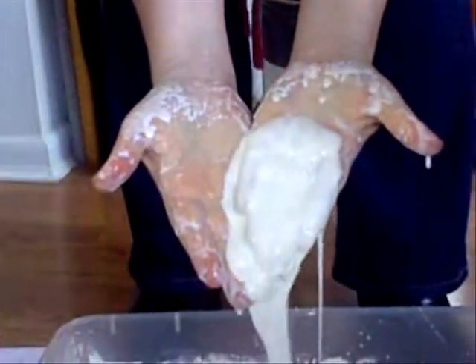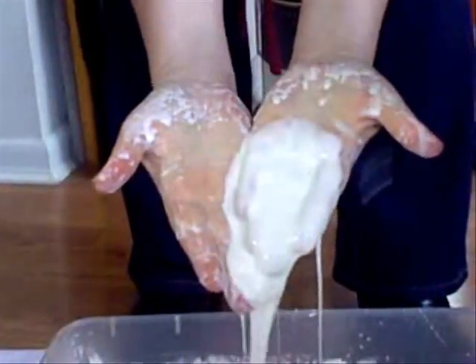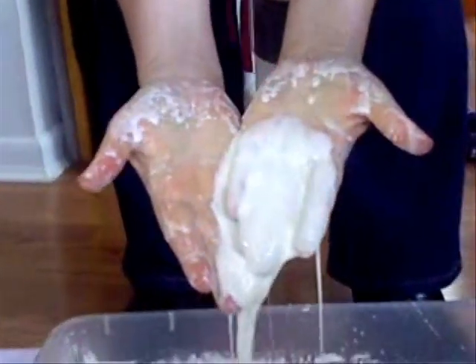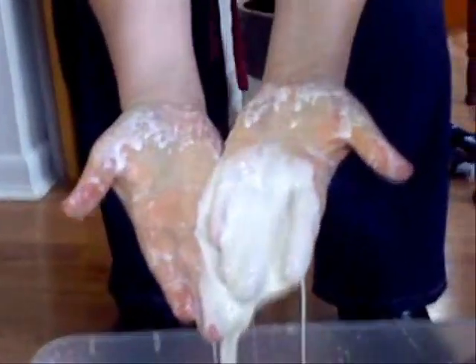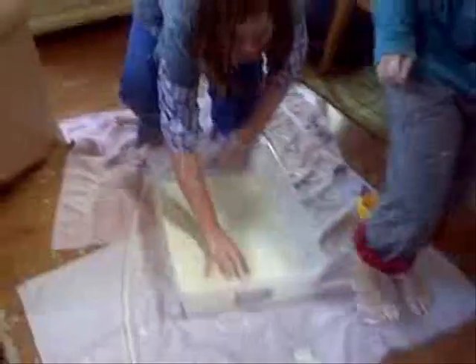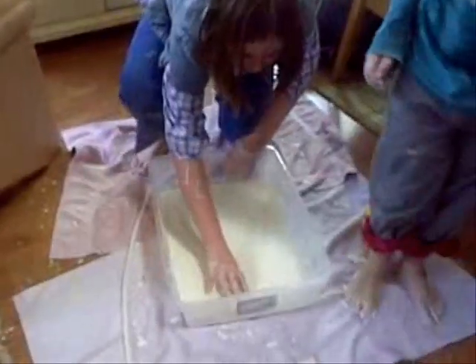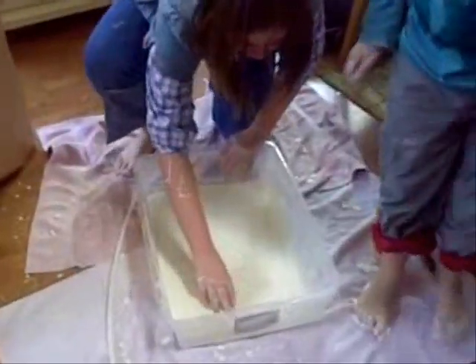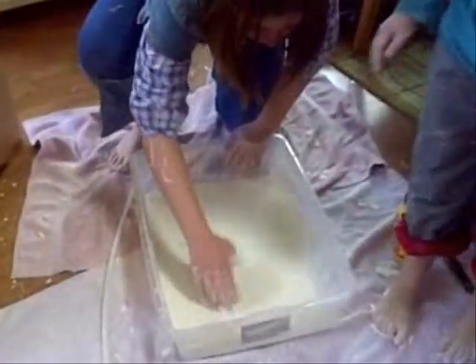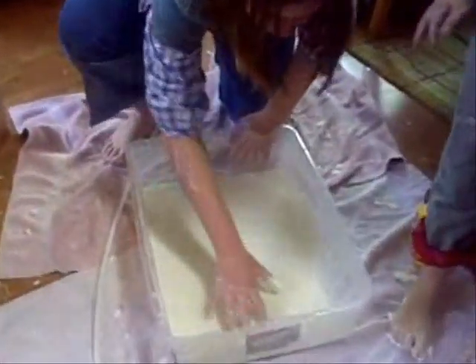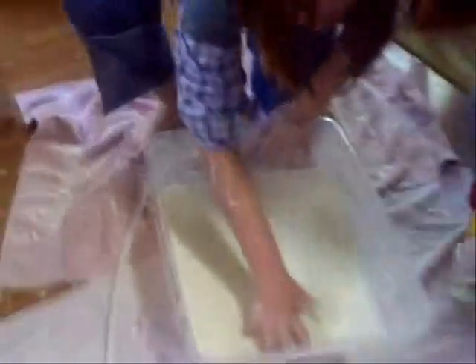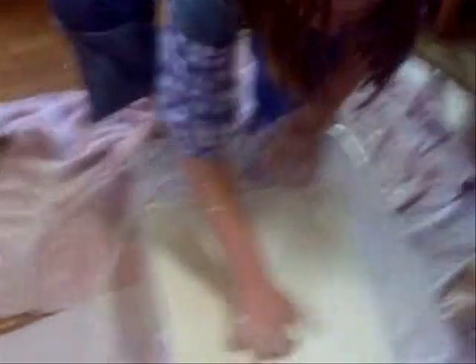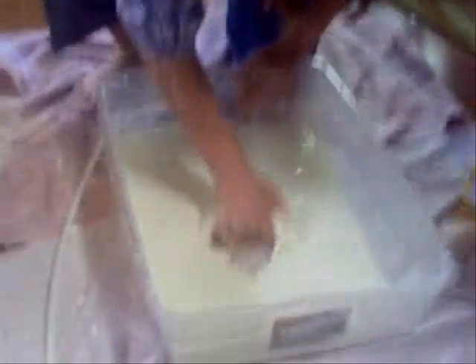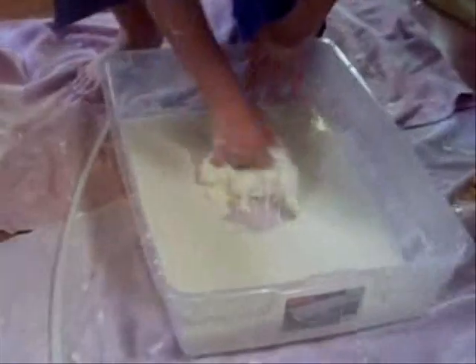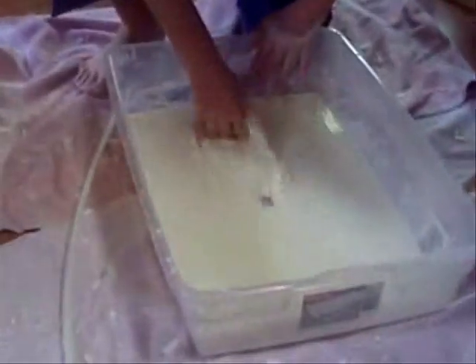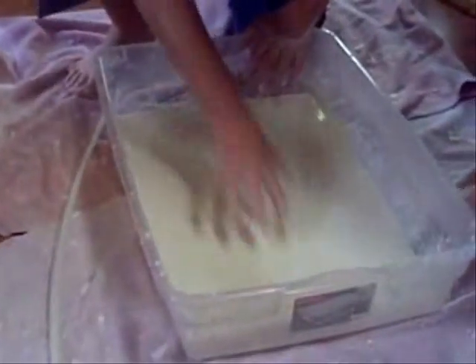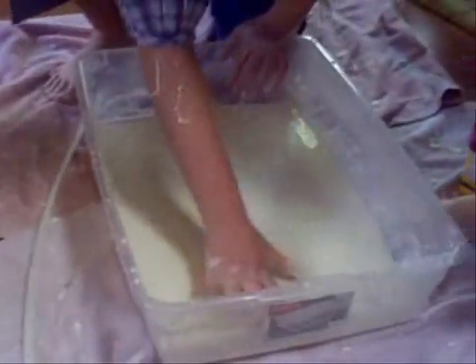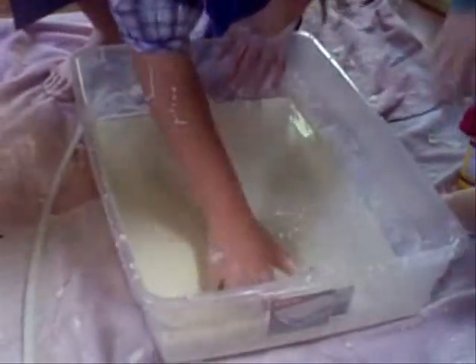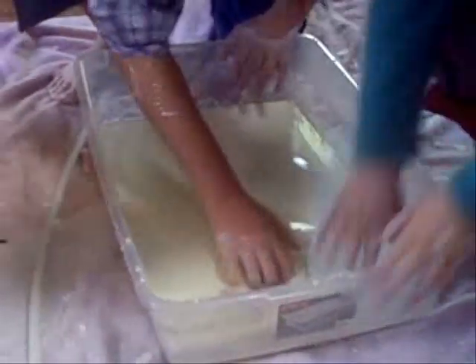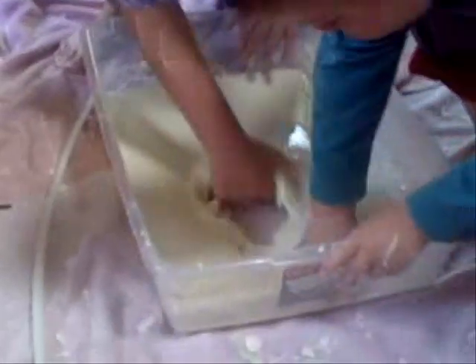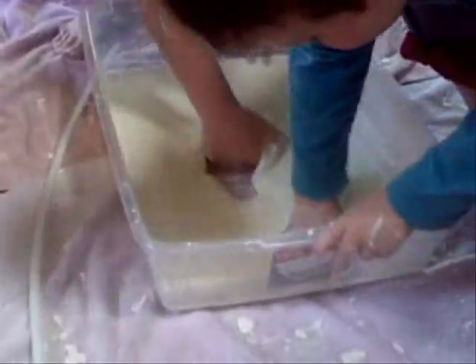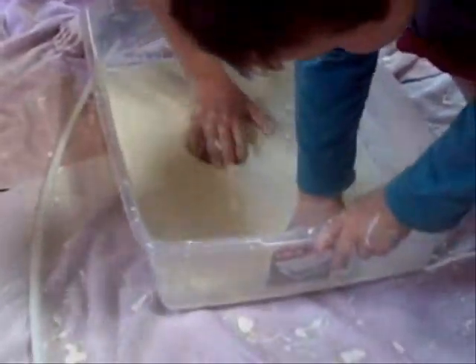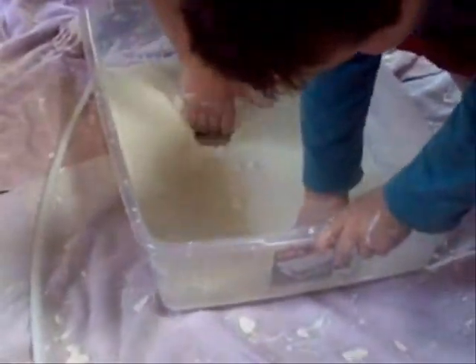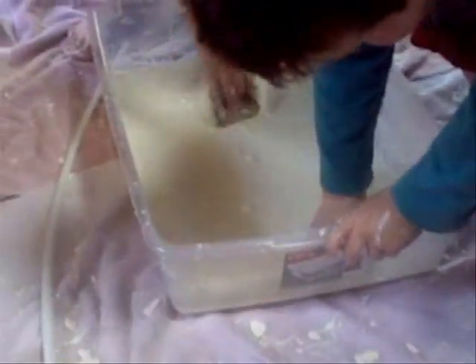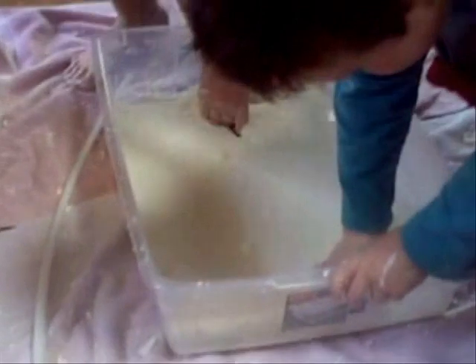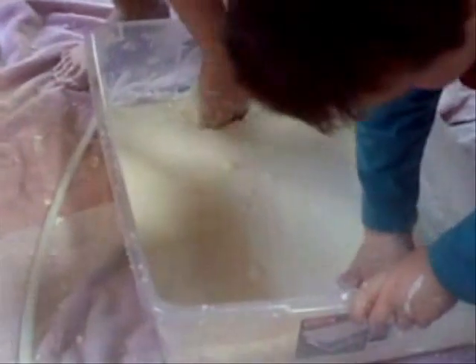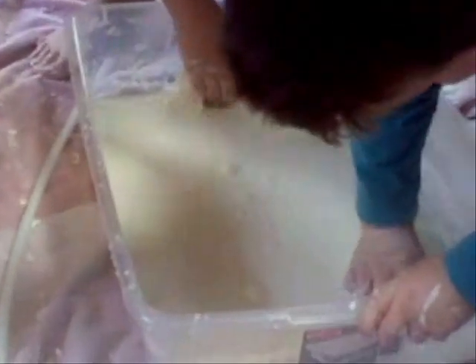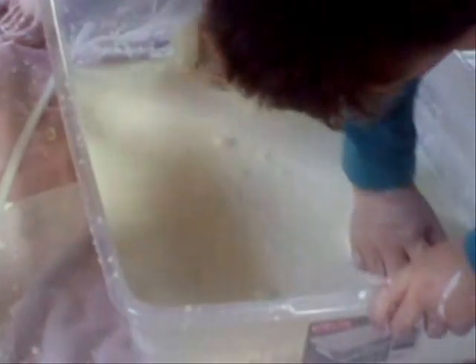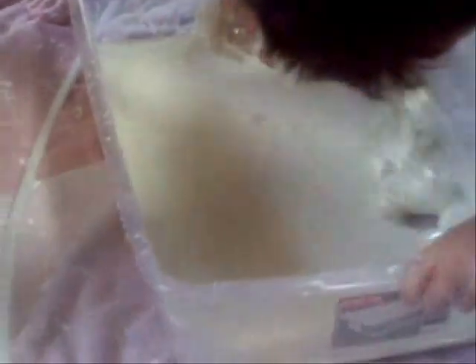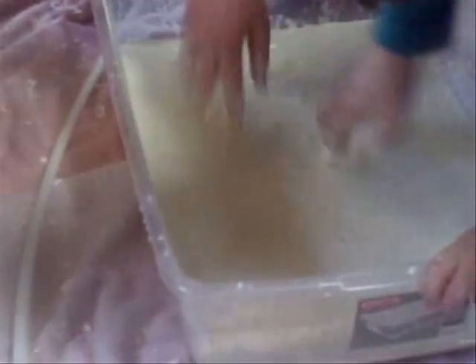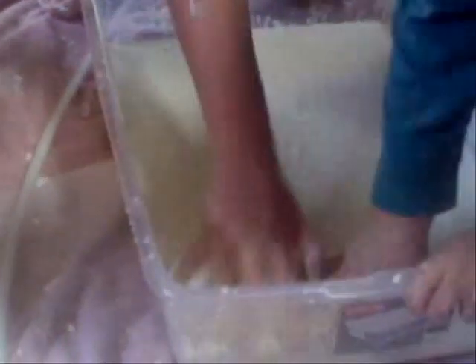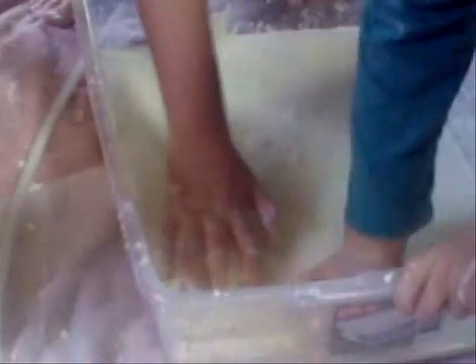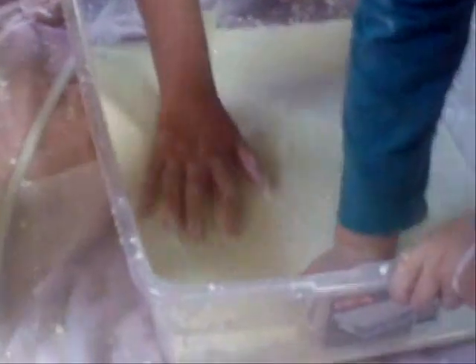Not a ball anymore. We can't pick up anything. Okay, show us. When you run your fingers through, see how it breaks up? You can feel it rolling as a solid on your fingers, but as soon as the pressure stops, it goes back to a liquid.